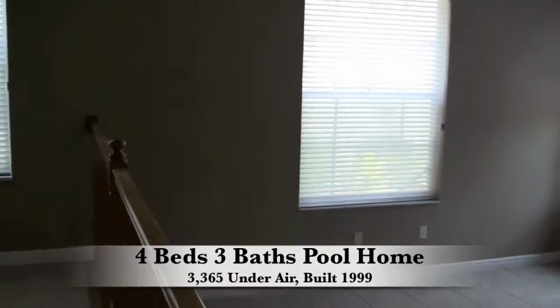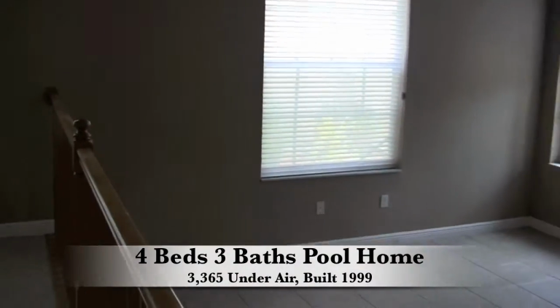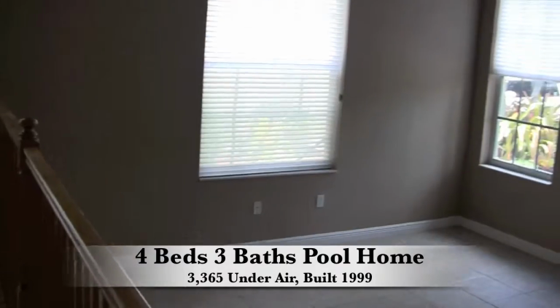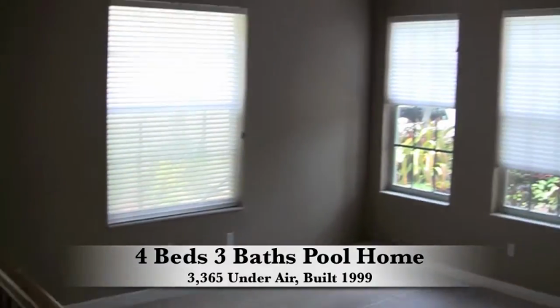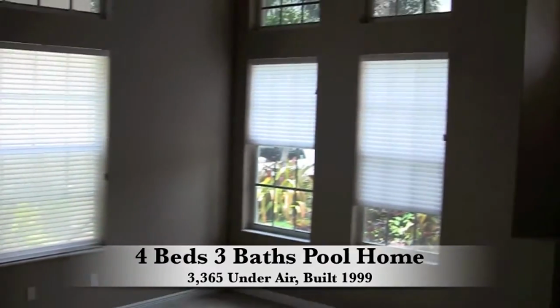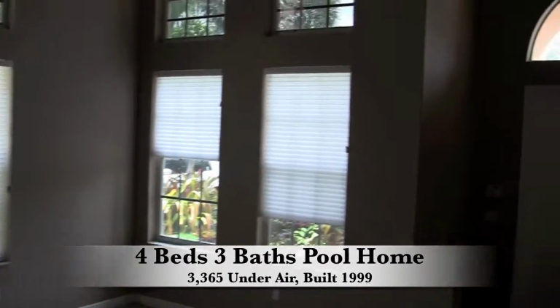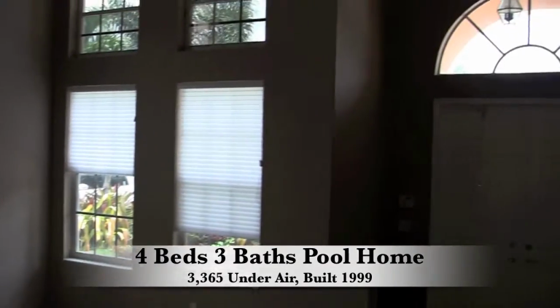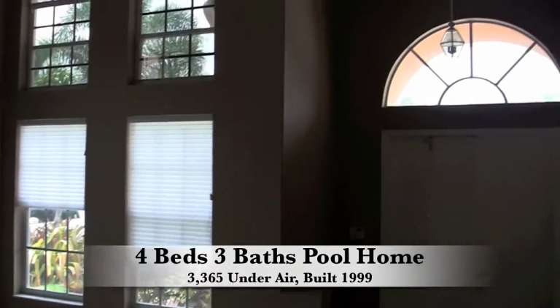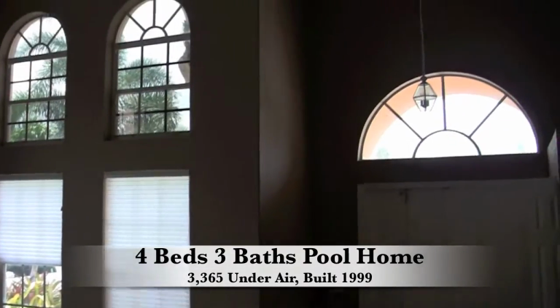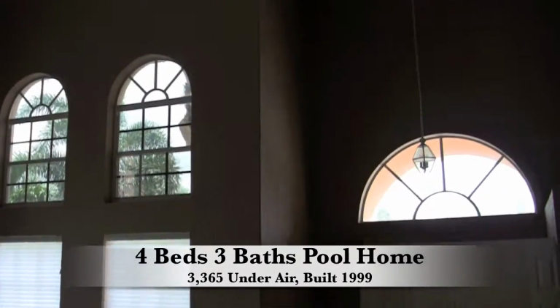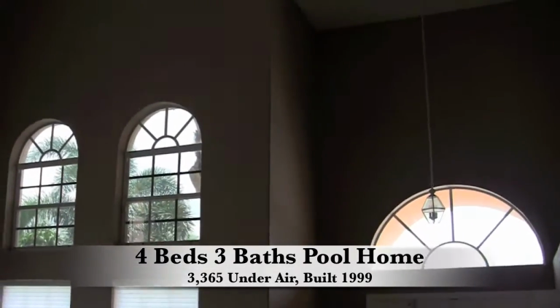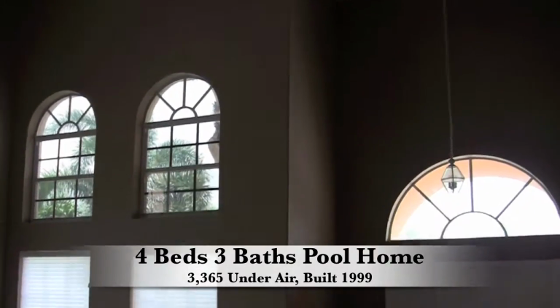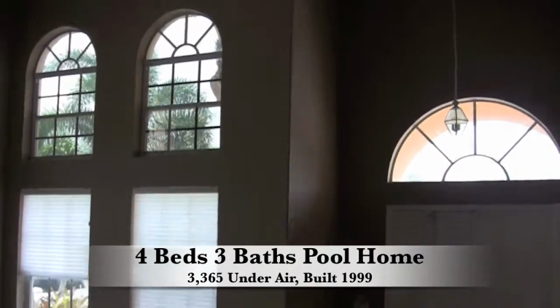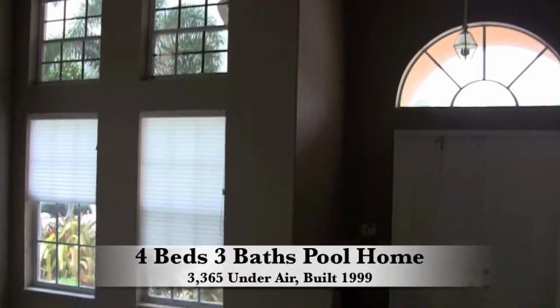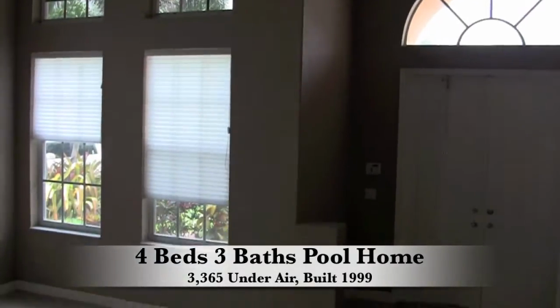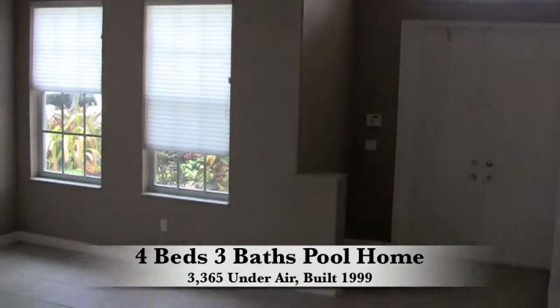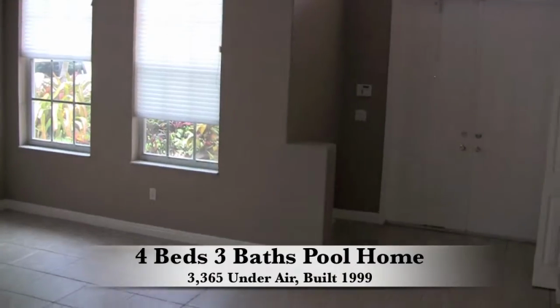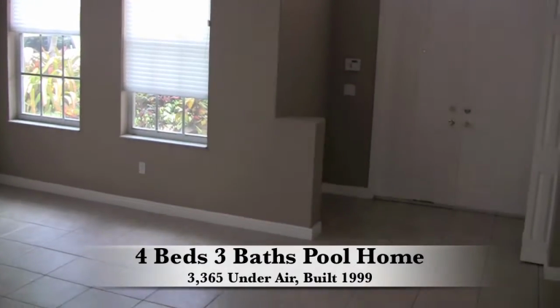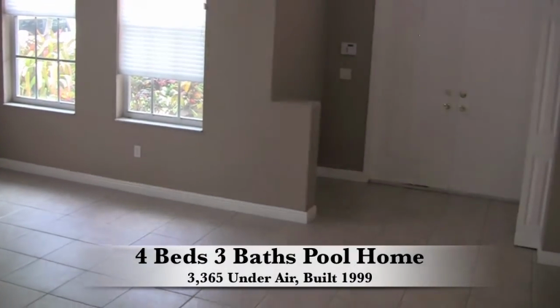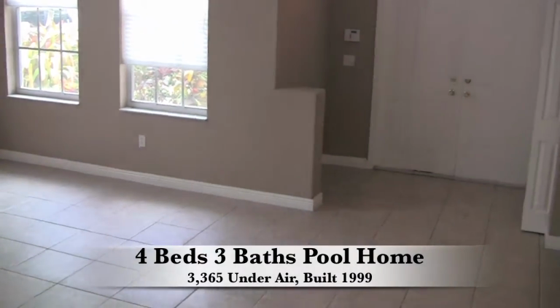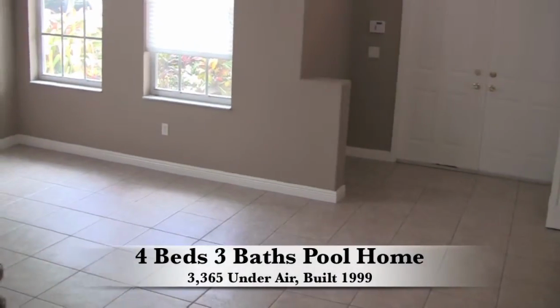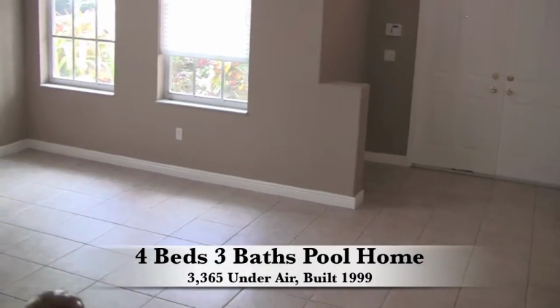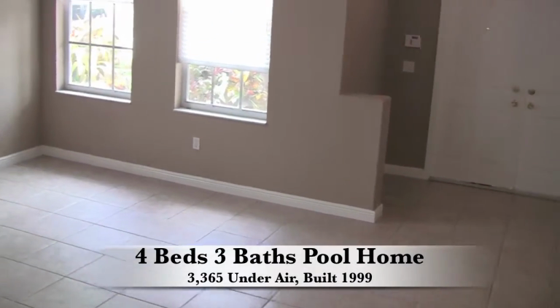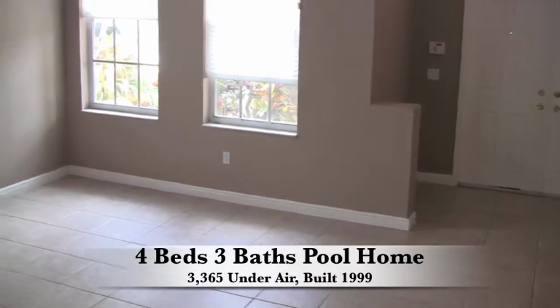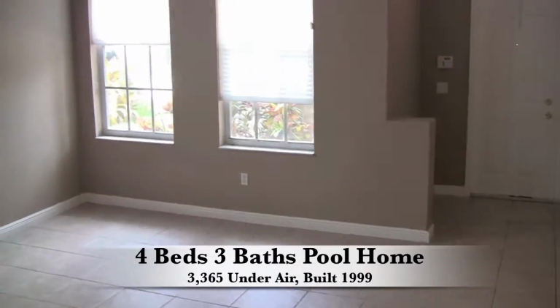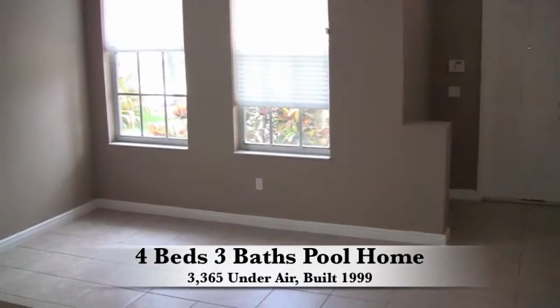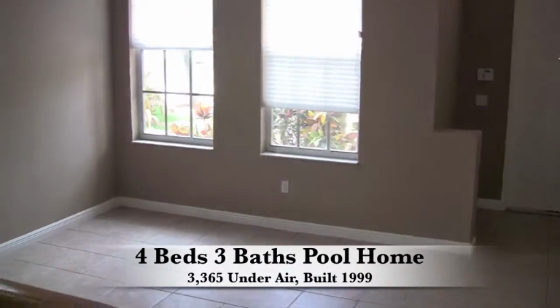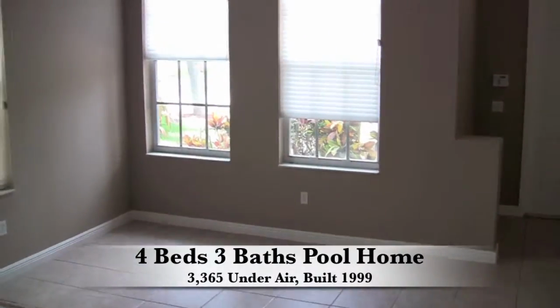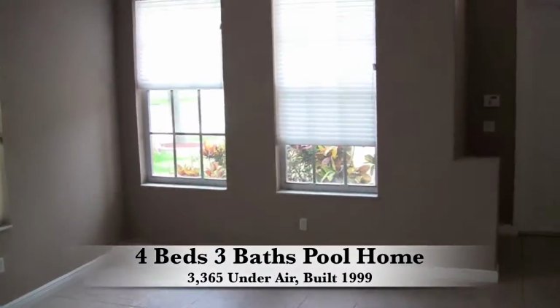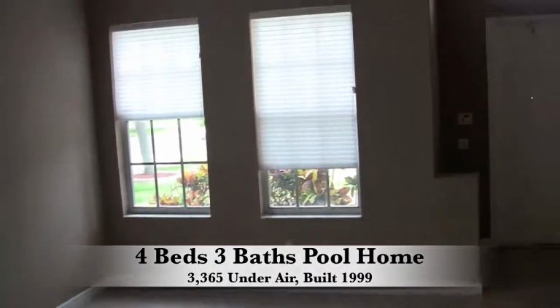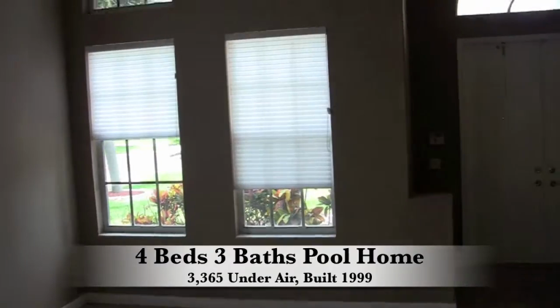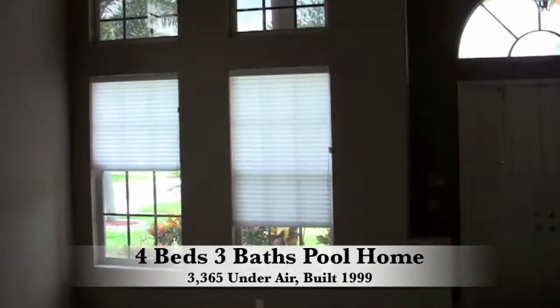It's a four bedroom, three bath home, 3,365 square feet under air, 4,092 square feet total. It's built in 1999 and it does have a pool.